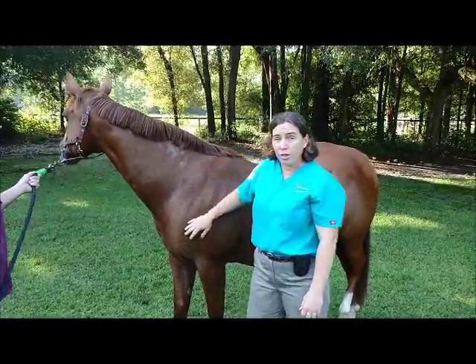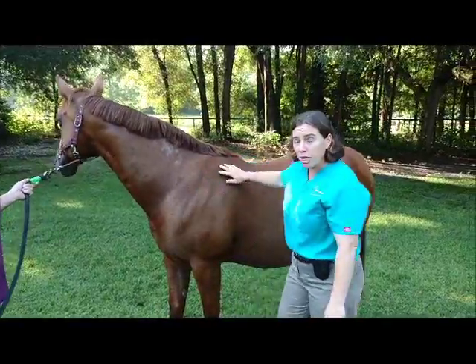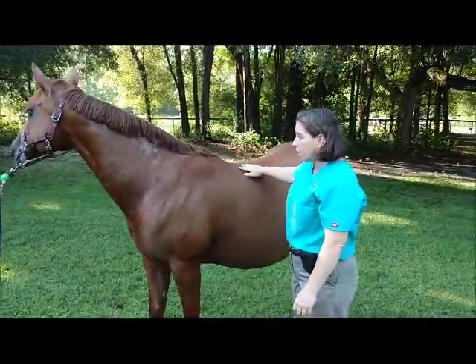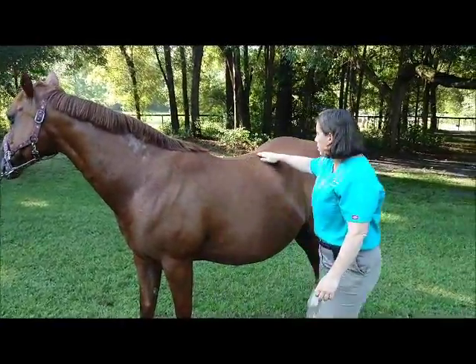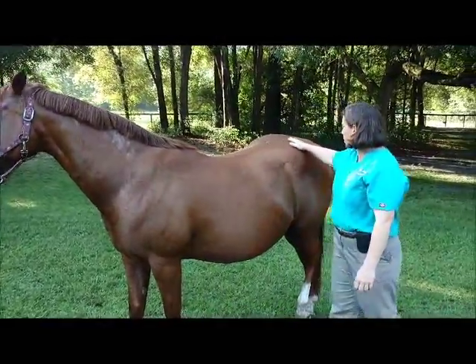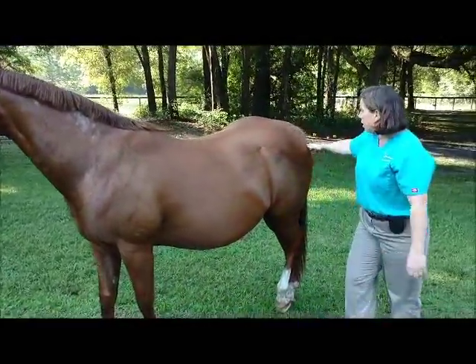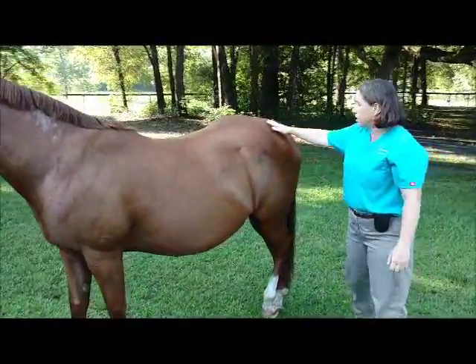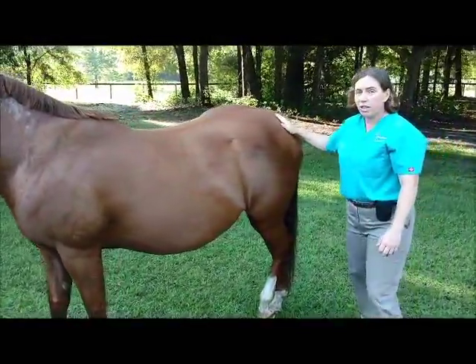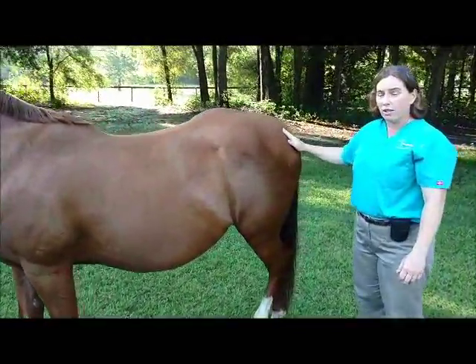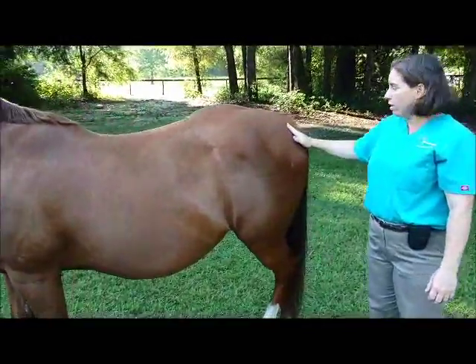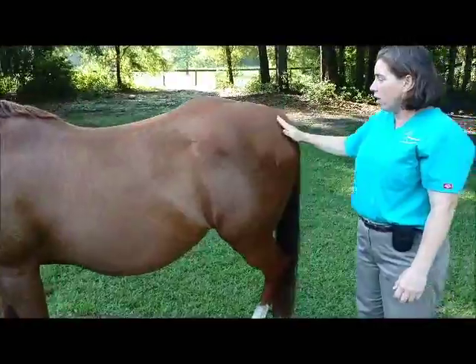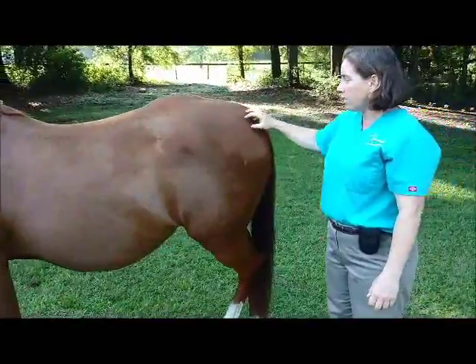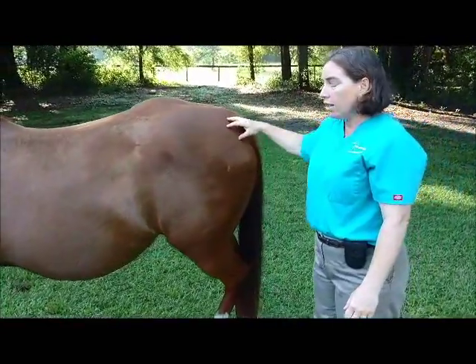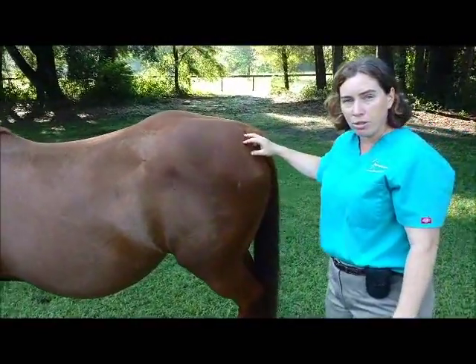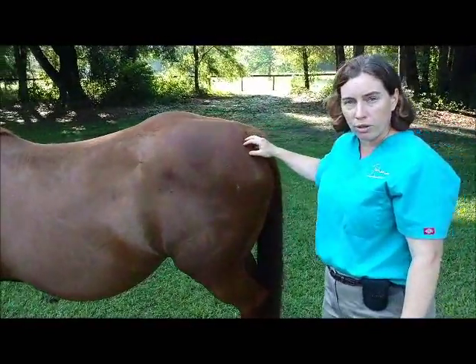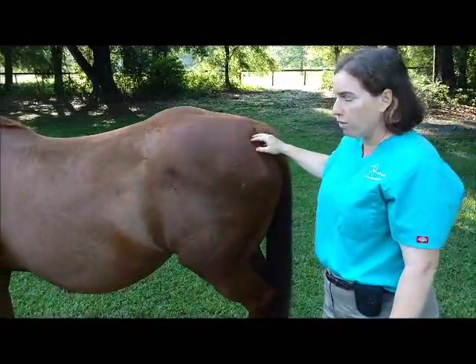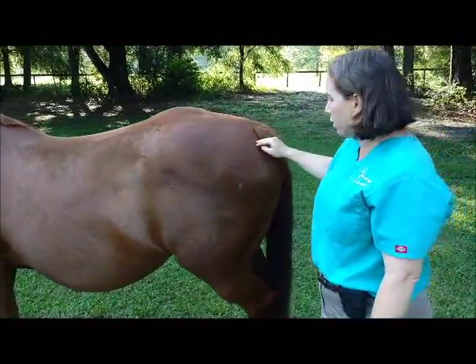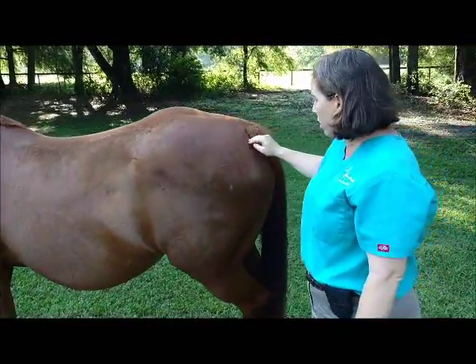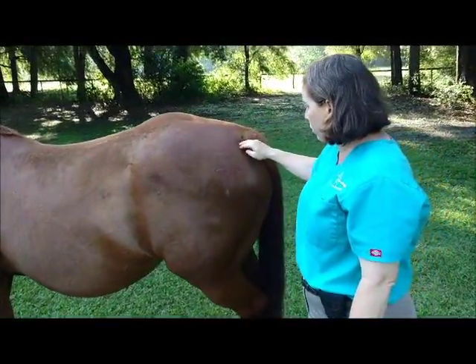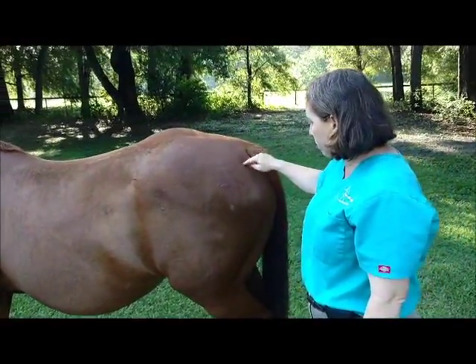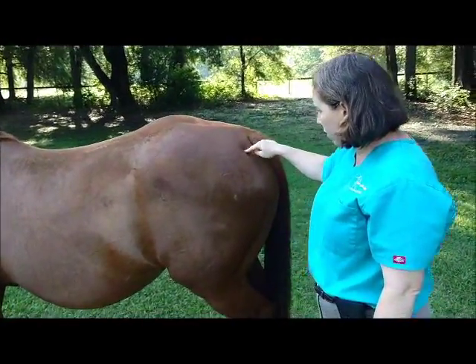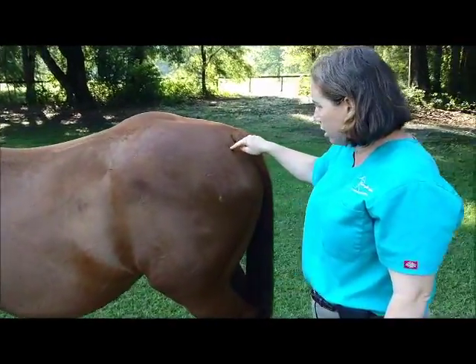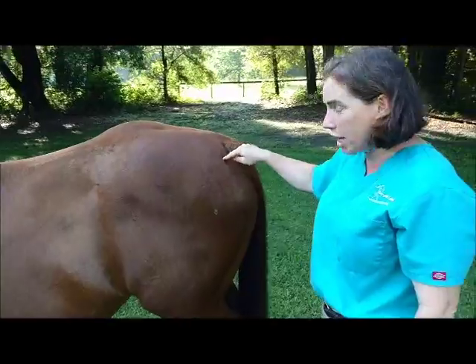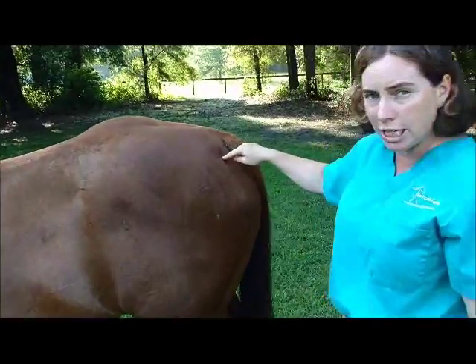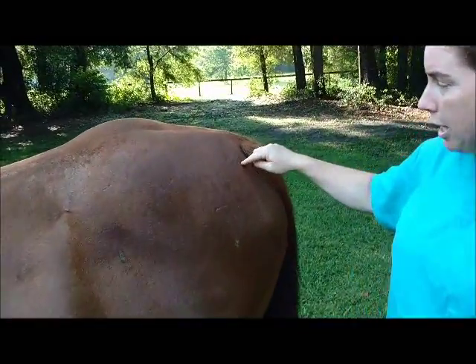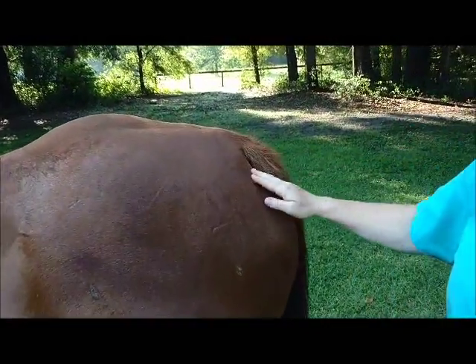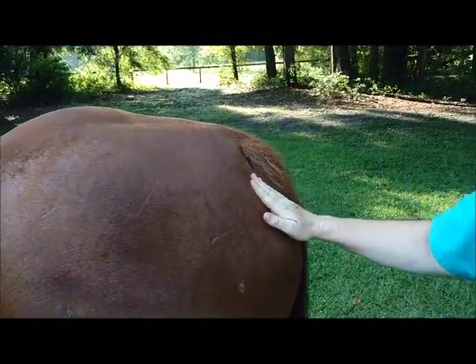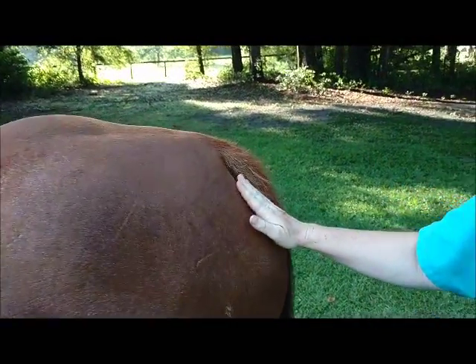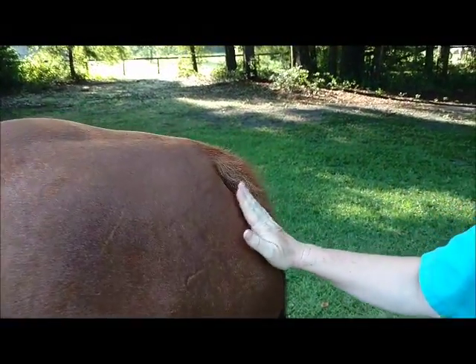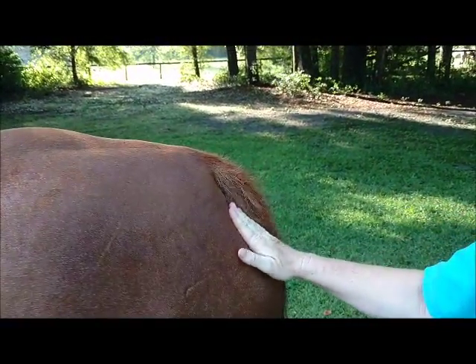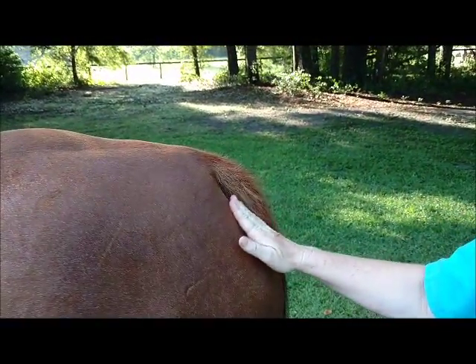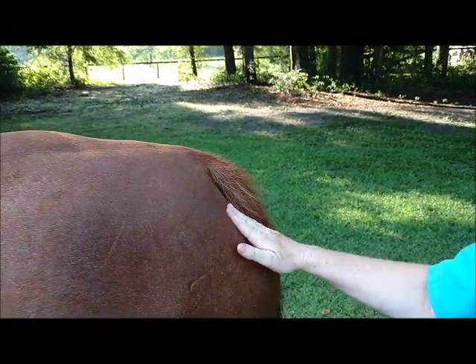The reason we know that is Vivian has gotten really soft in the muscles over her tail right here. You may not be able to appreciate it, but see how that looks a little jelly when I wiggle it. It doesn't normally look like that on Vivian.